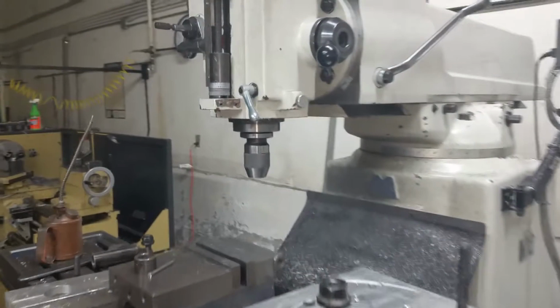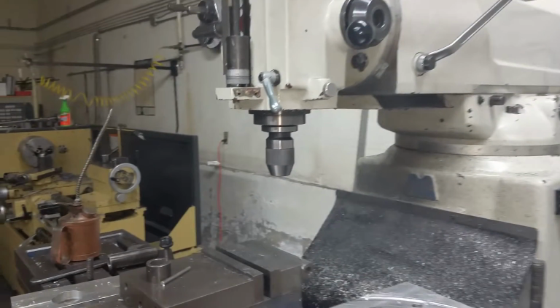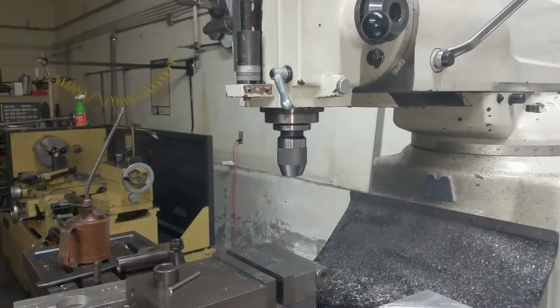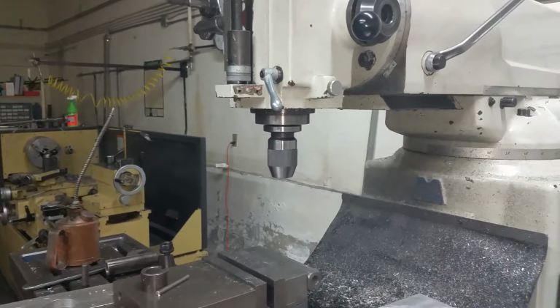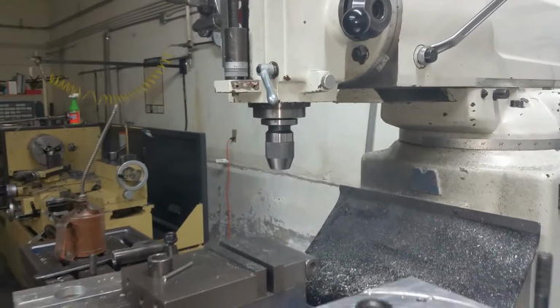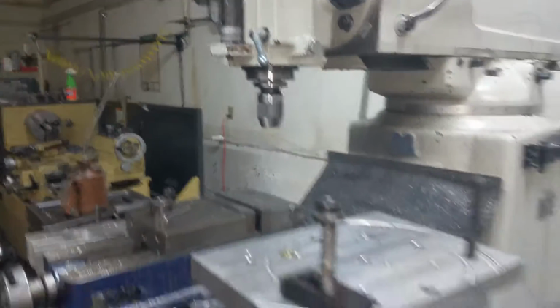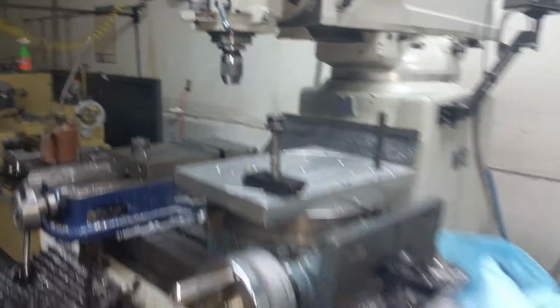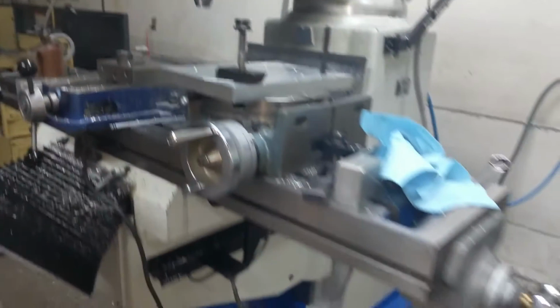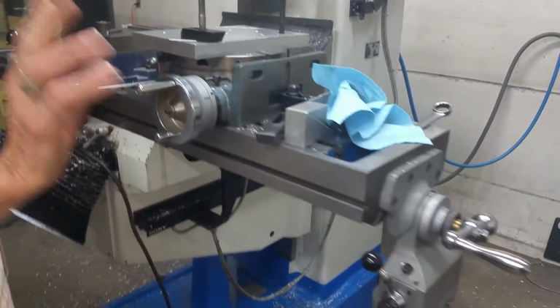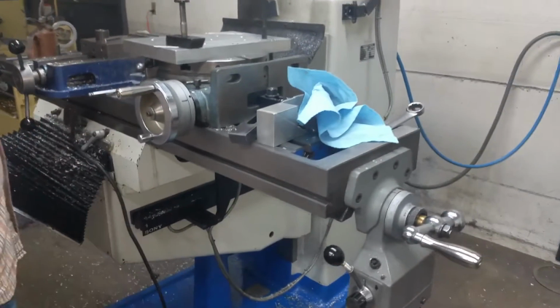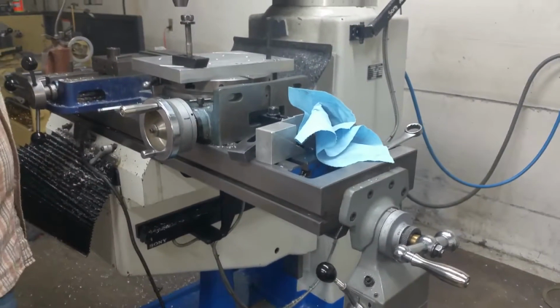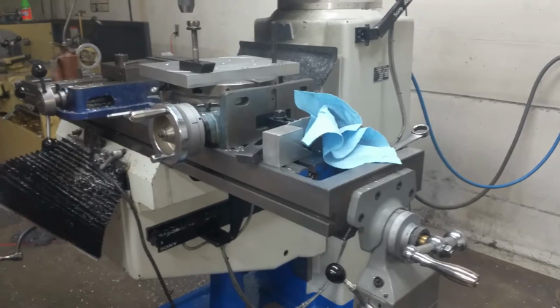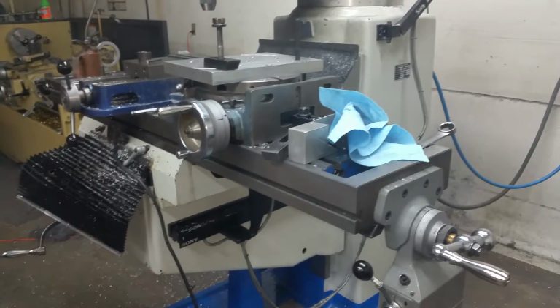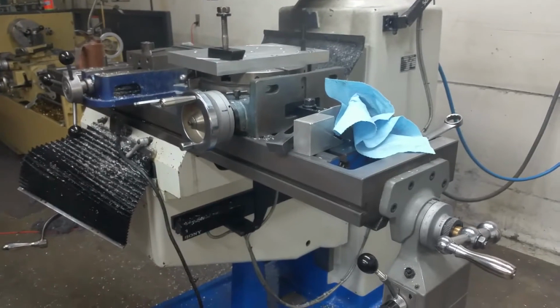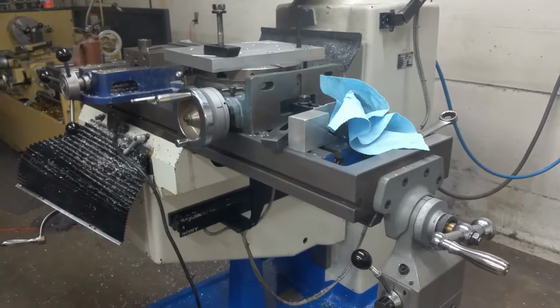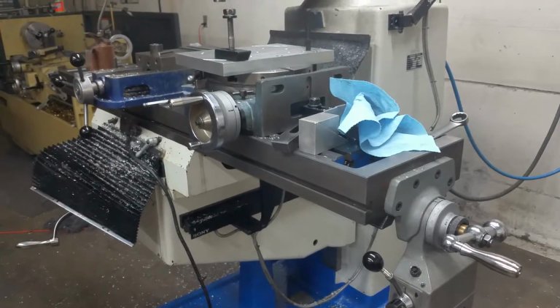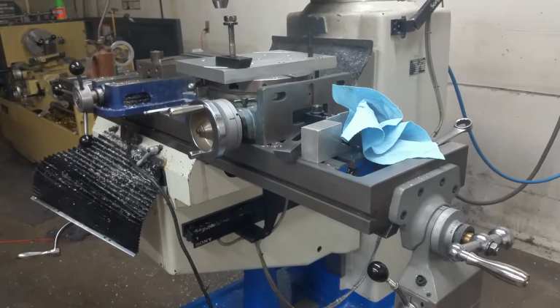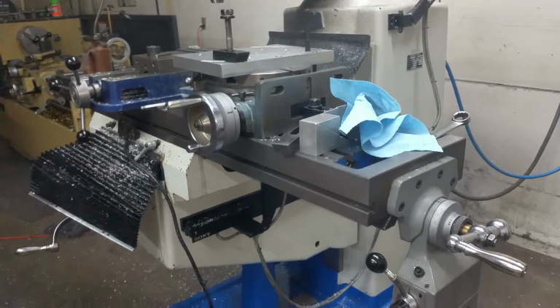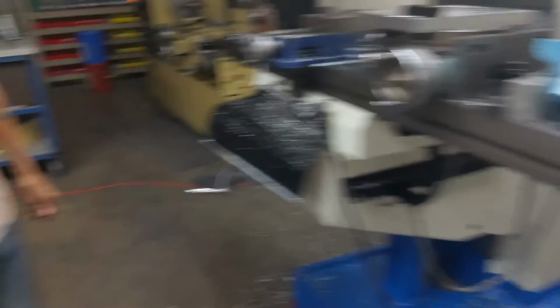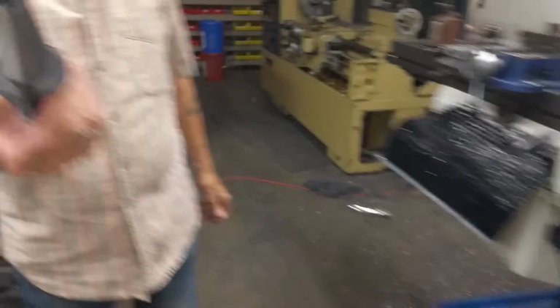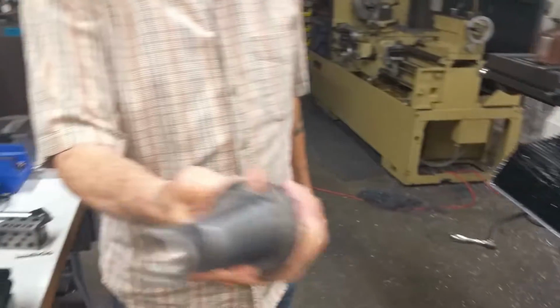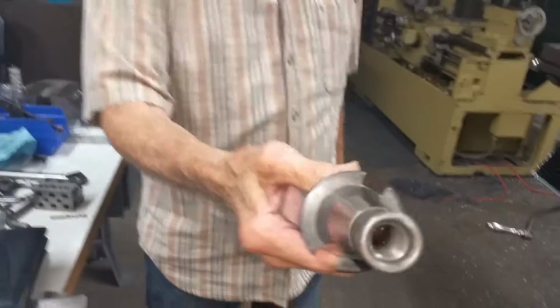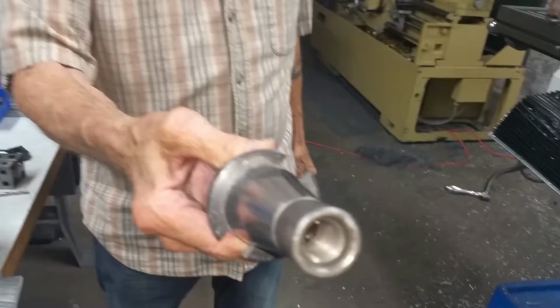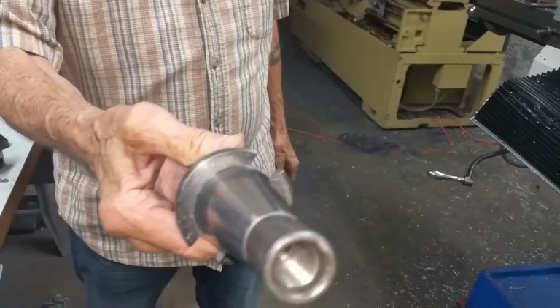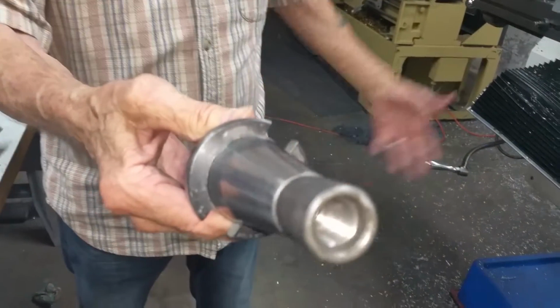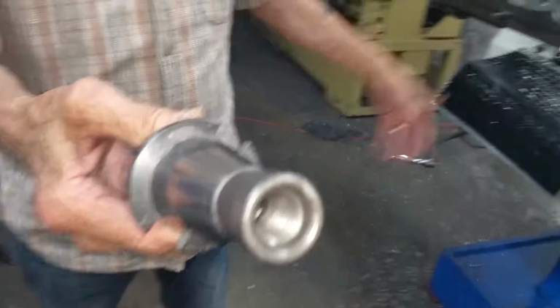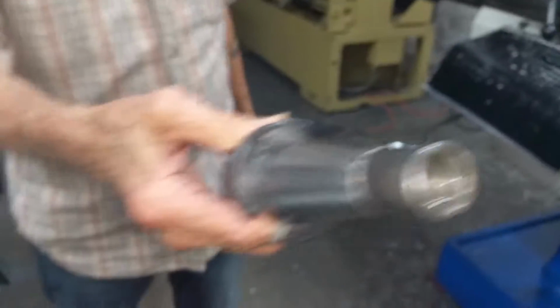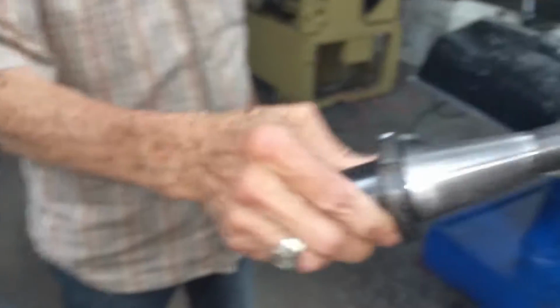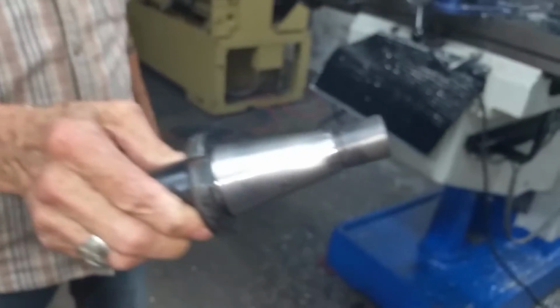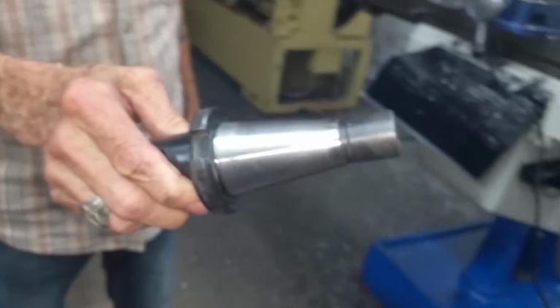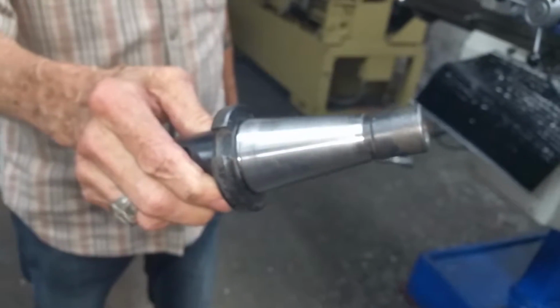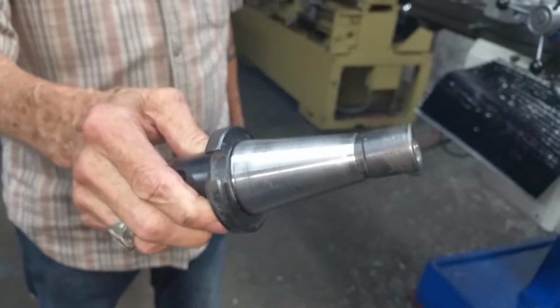It's an R8 spindle, I take it? No, it's not R8 holders. Oh, it's a Morse taper? Yeah. What number? I can't remember — three, or three or four. Three, I think.